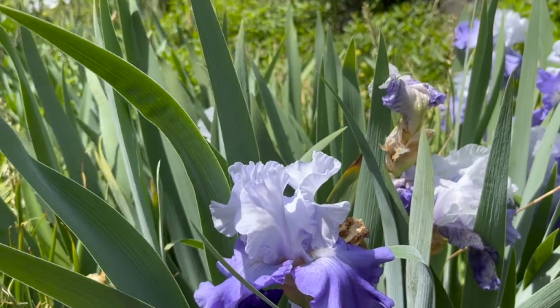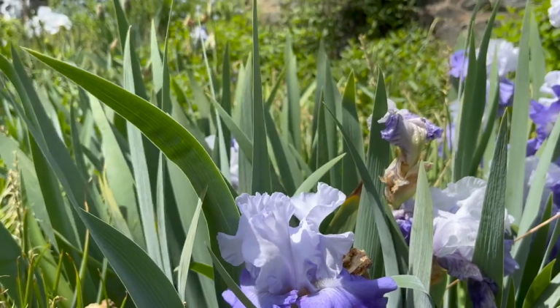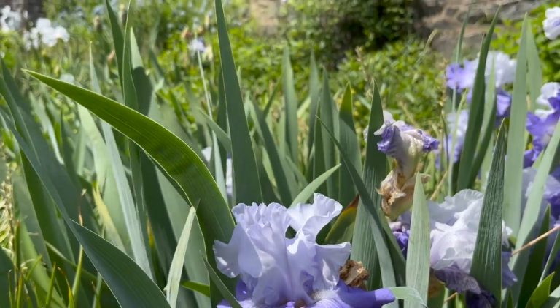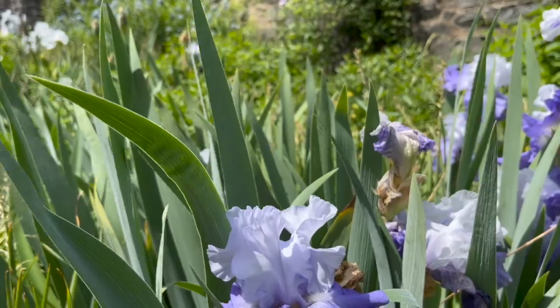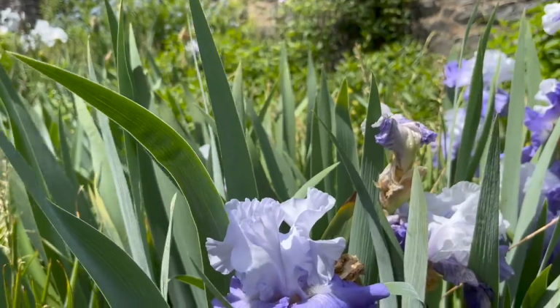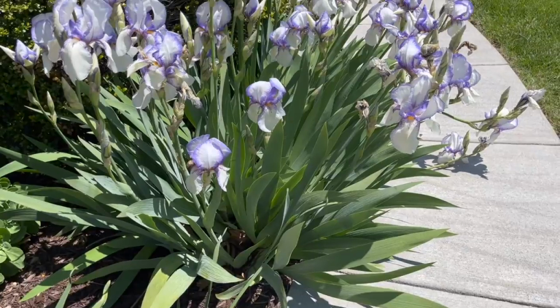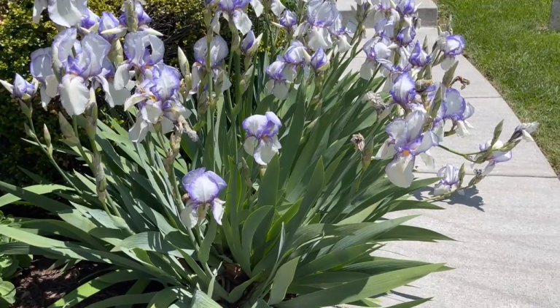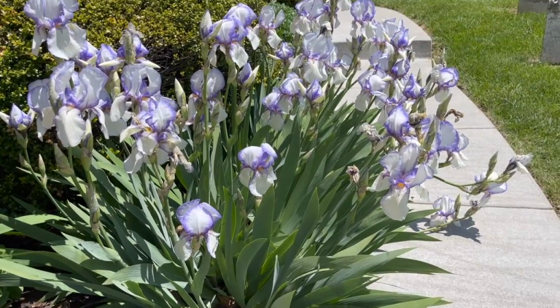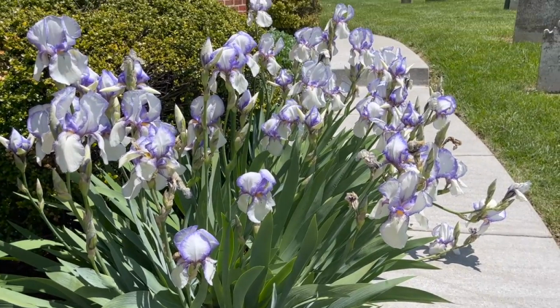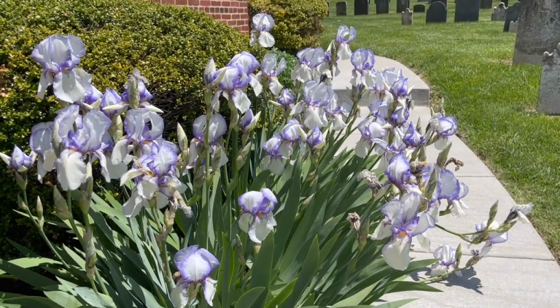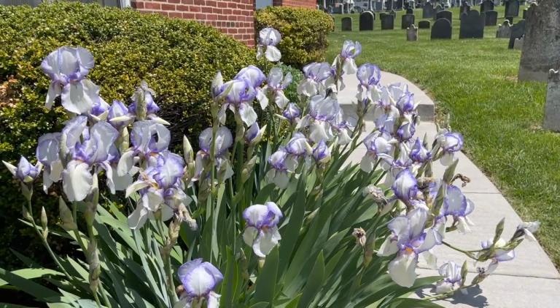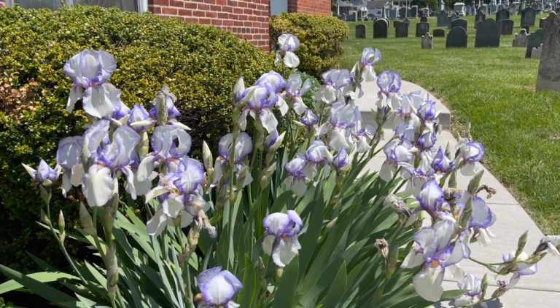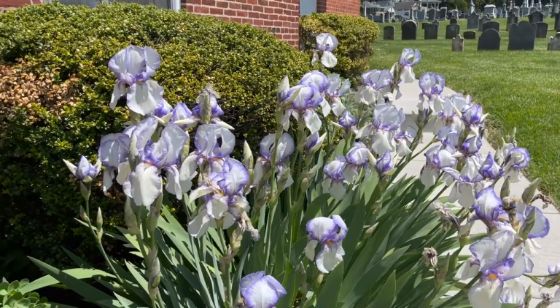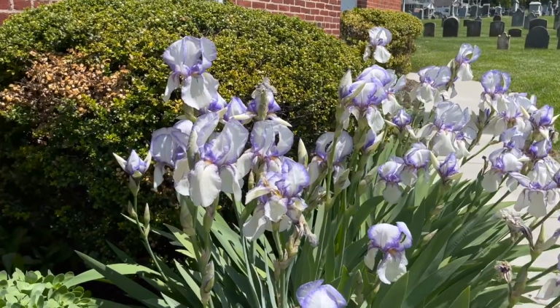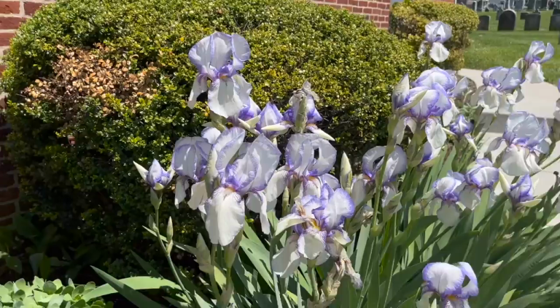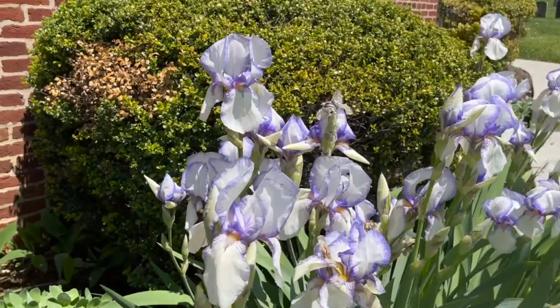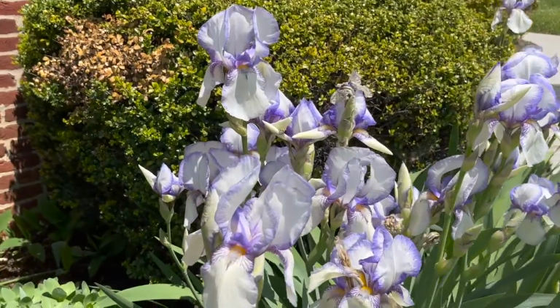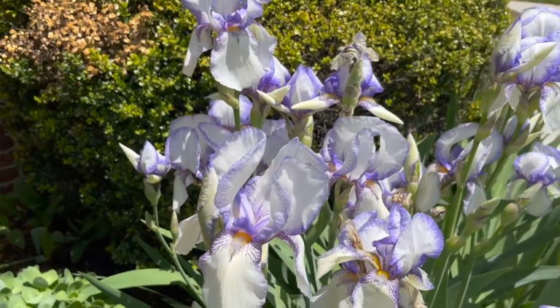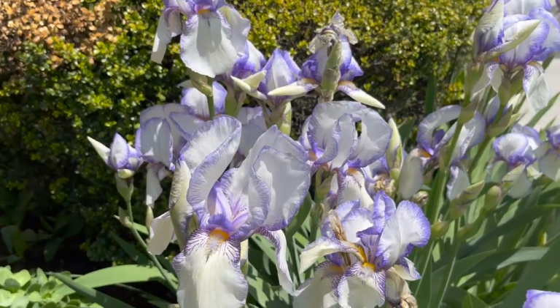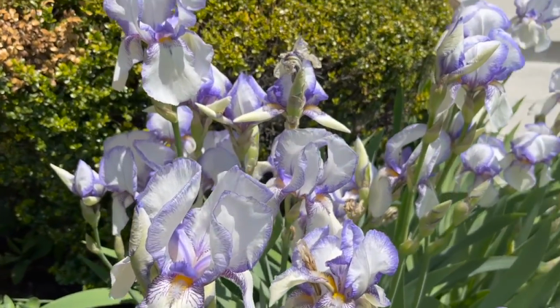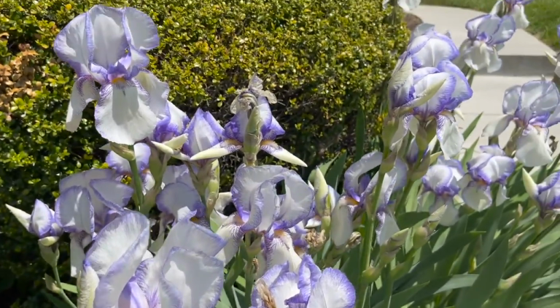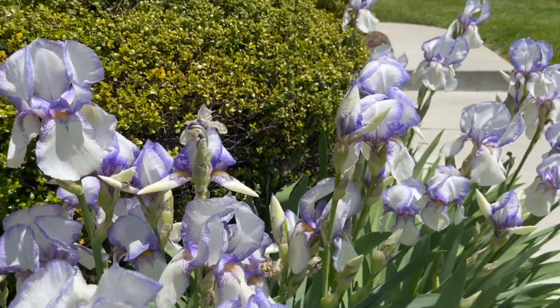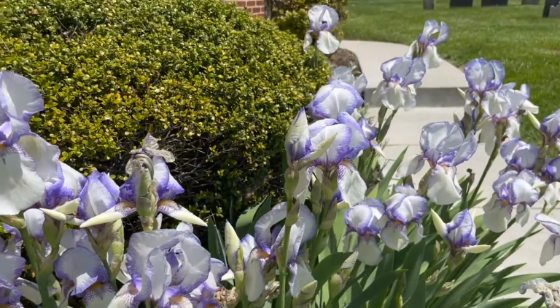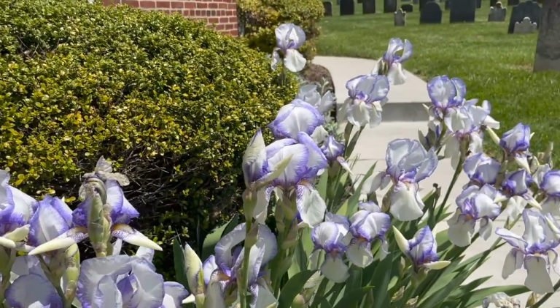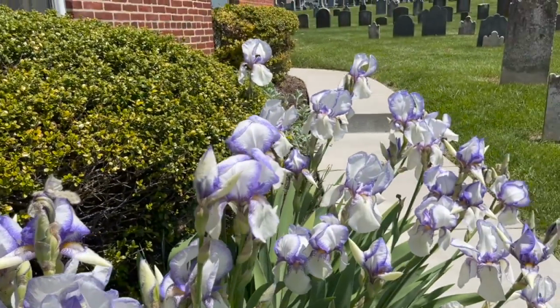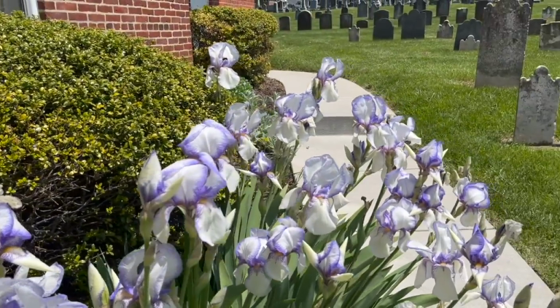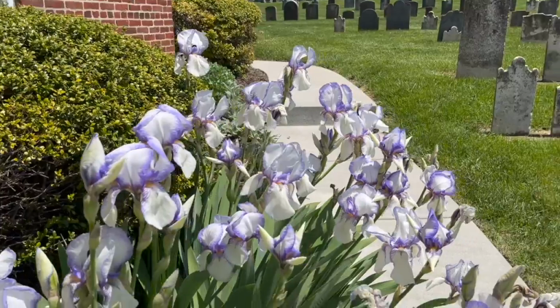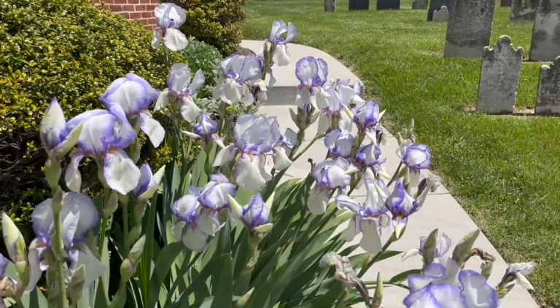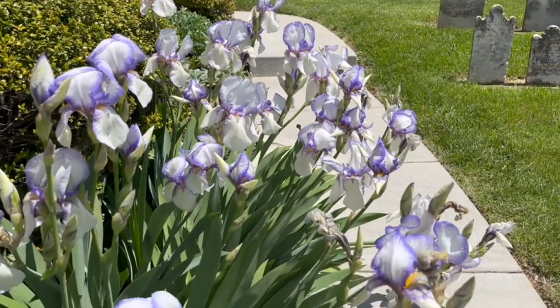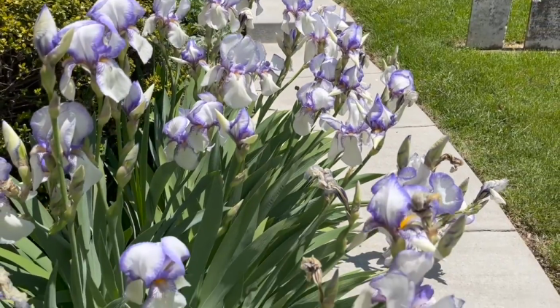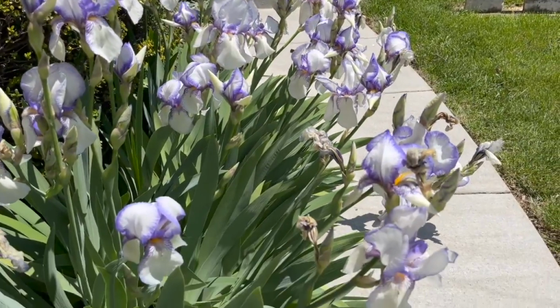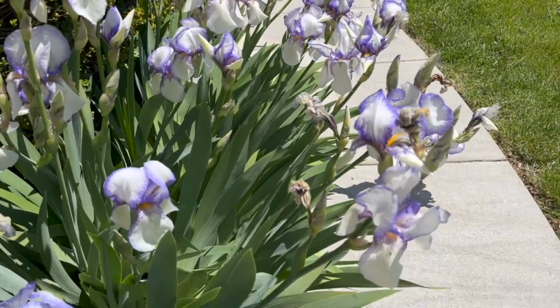They are deer resistant and drought tolerant. They prefer to grow in full sun with well-draining soils. If they do not get enough sunlight, the flower stalks will stretch and flop over. If they are in too much moisture, the roots will rot.